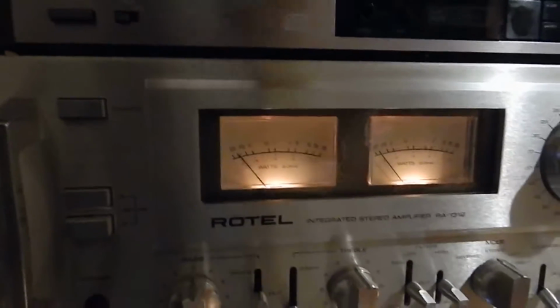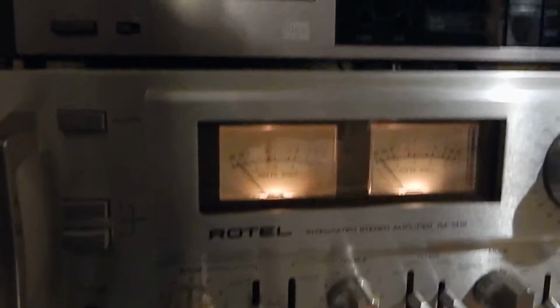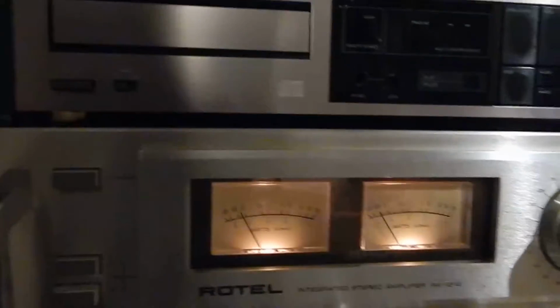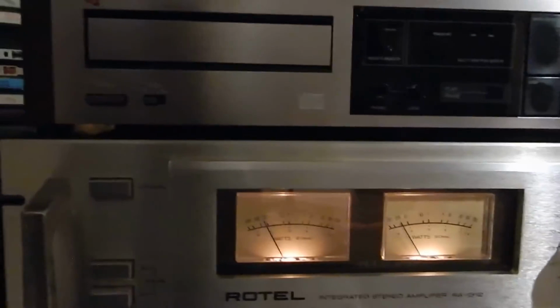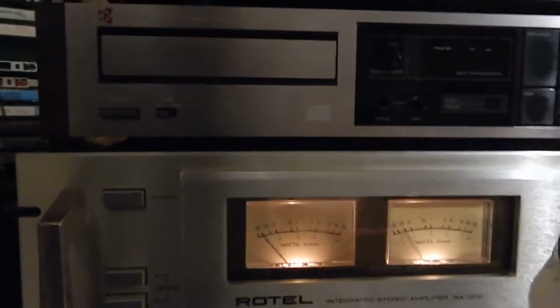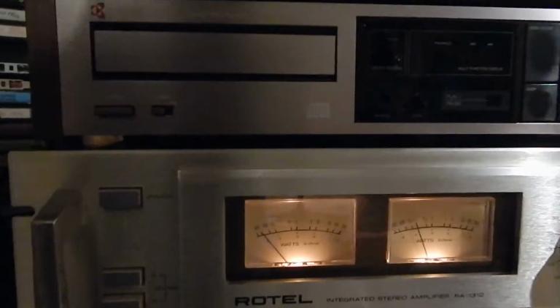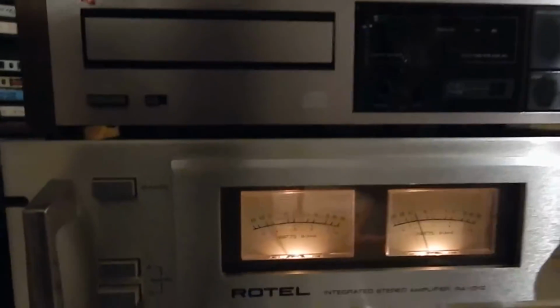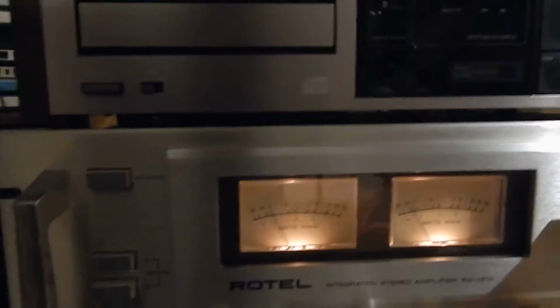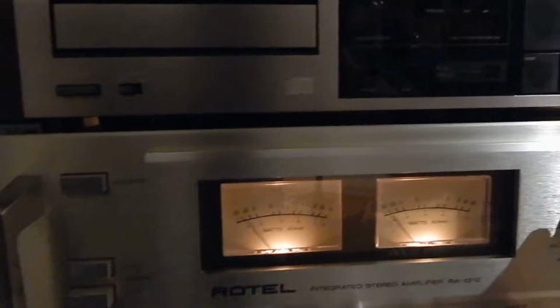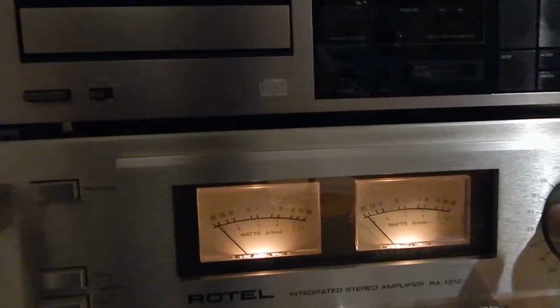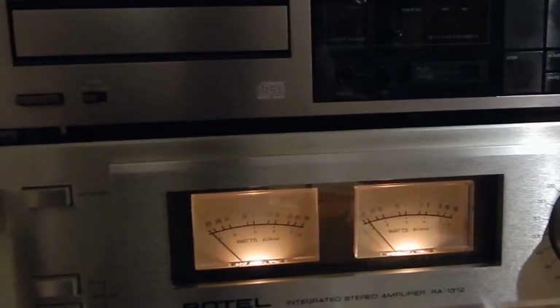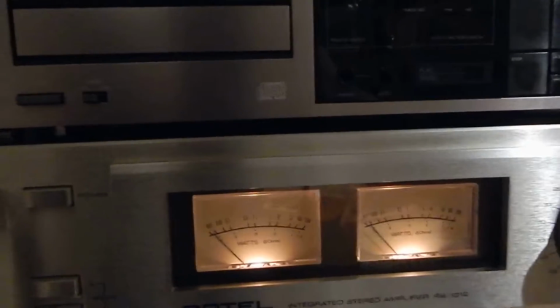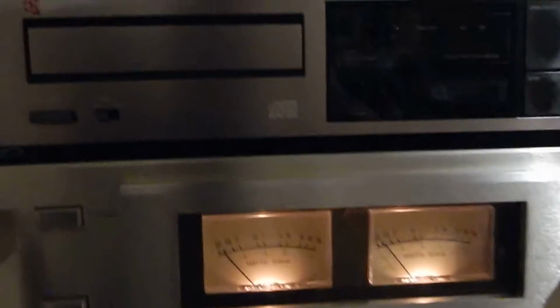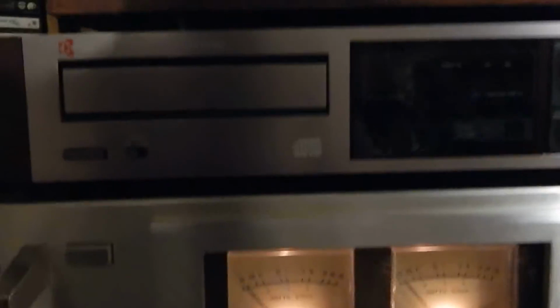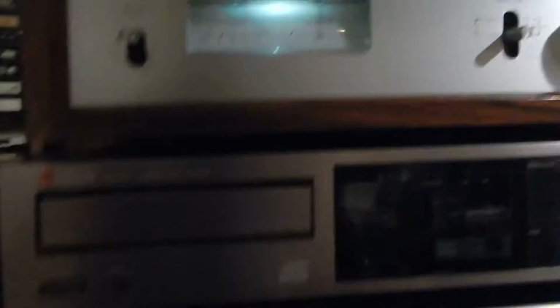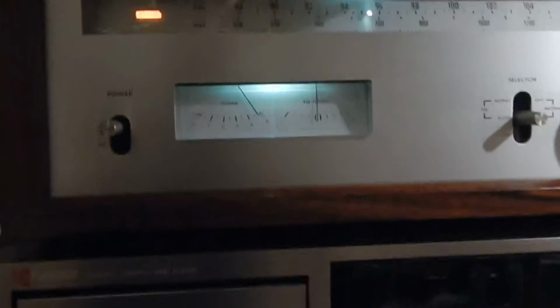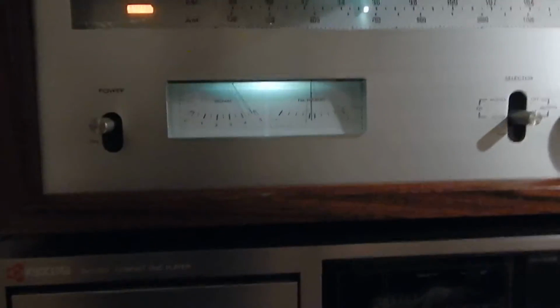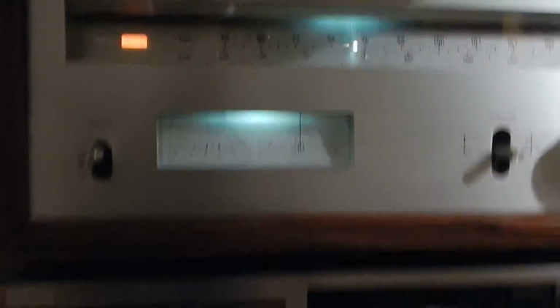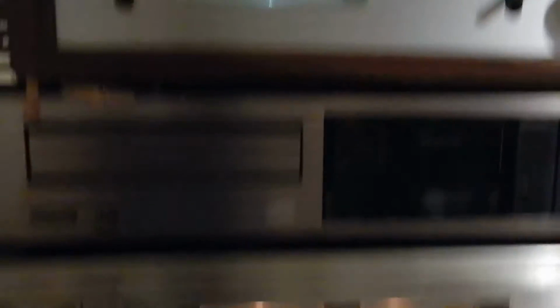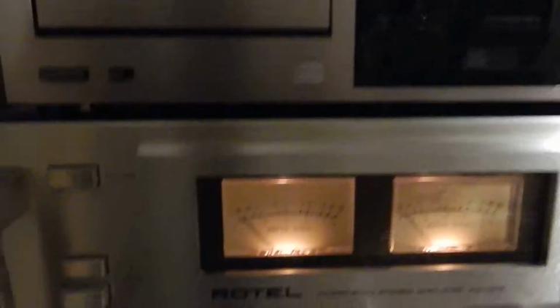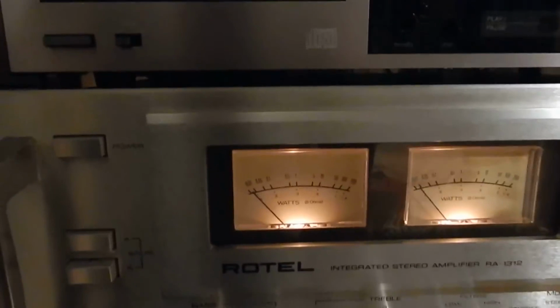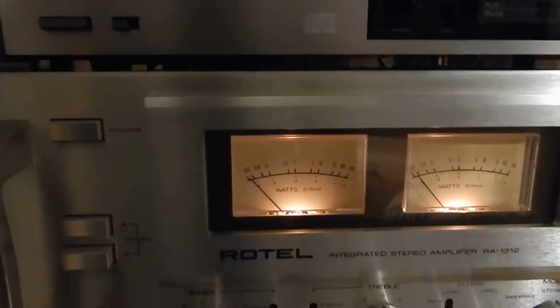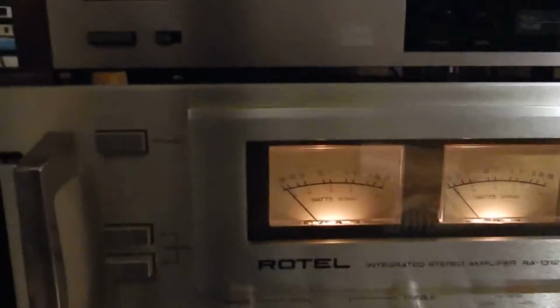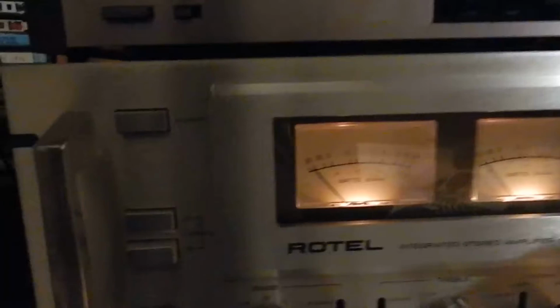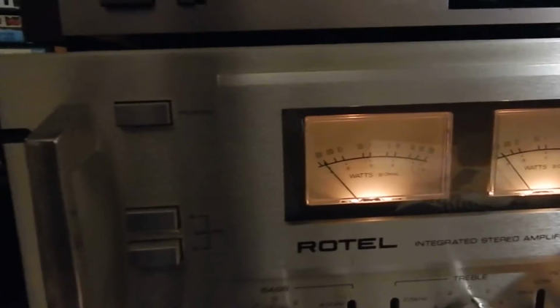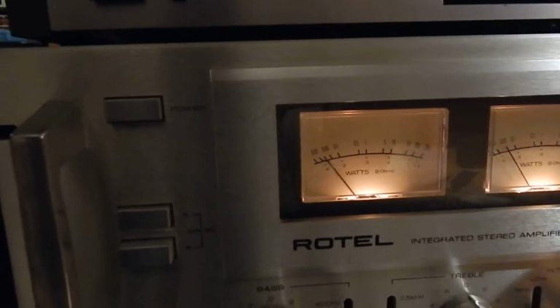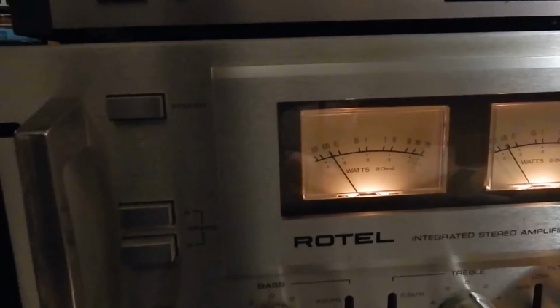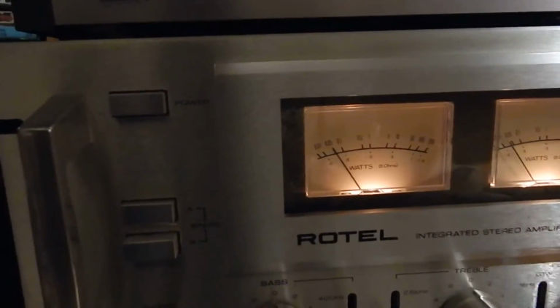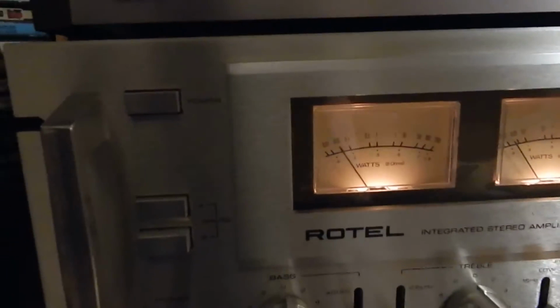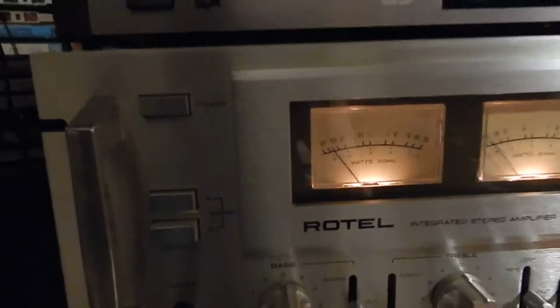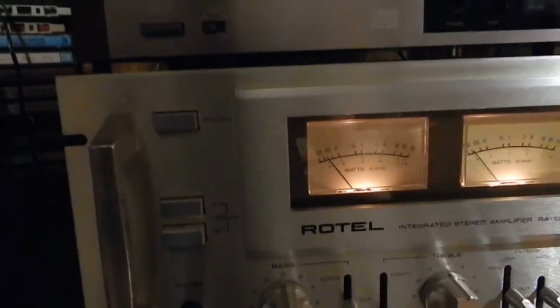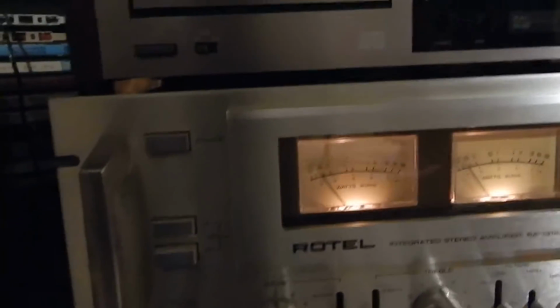I'll turn the tuner on up here too. You can see the tuner — I'm using this tuner here in operation. Very nice sounding.